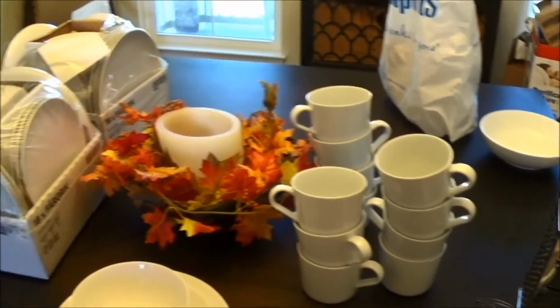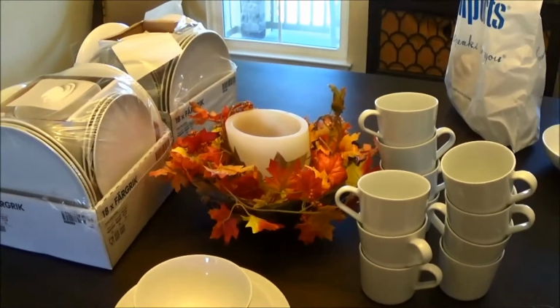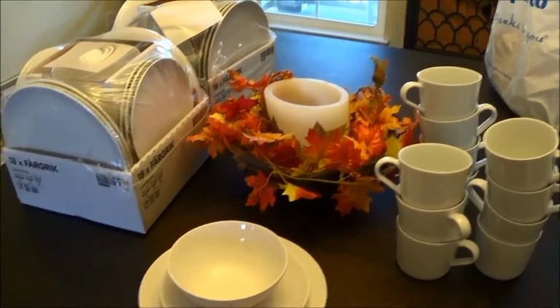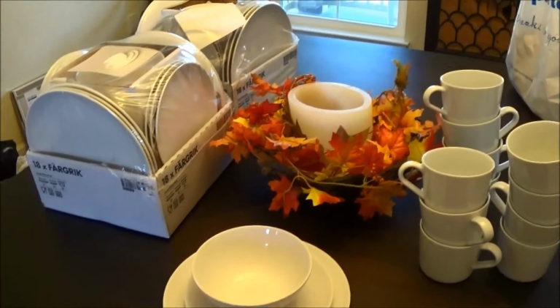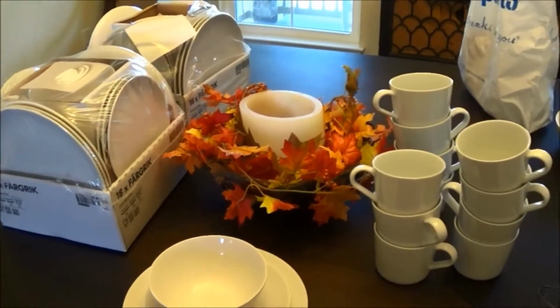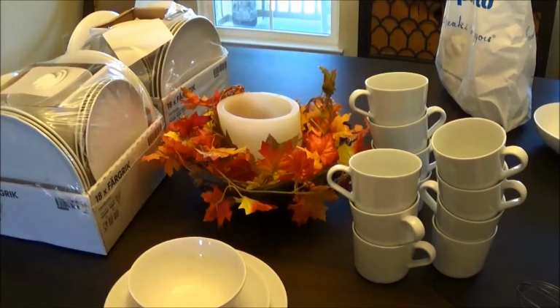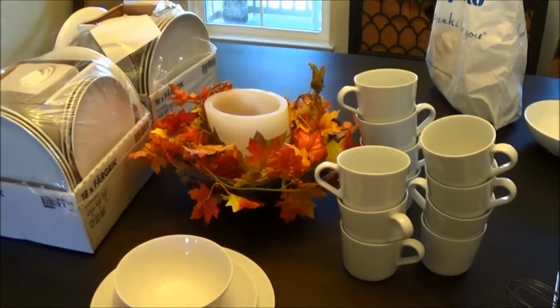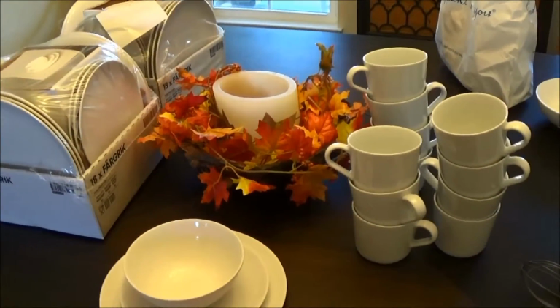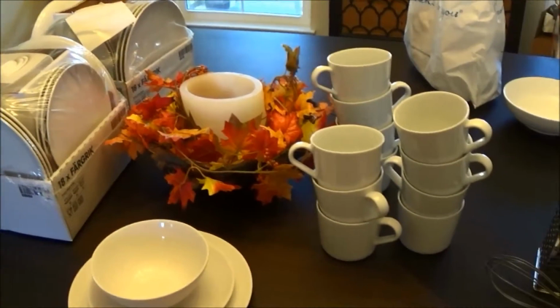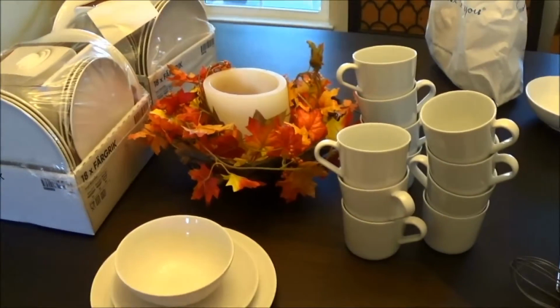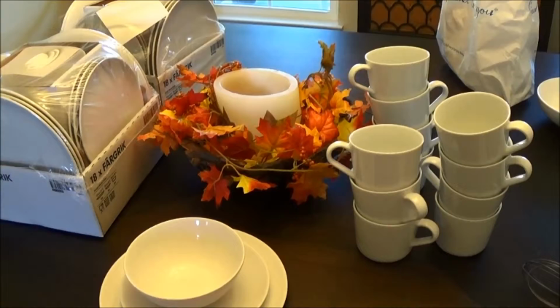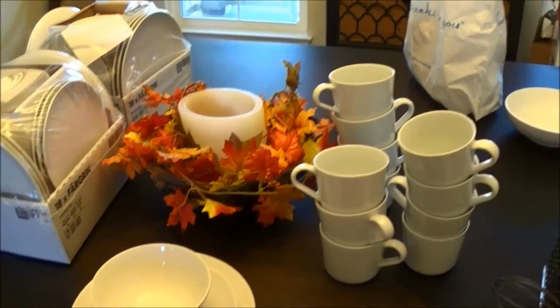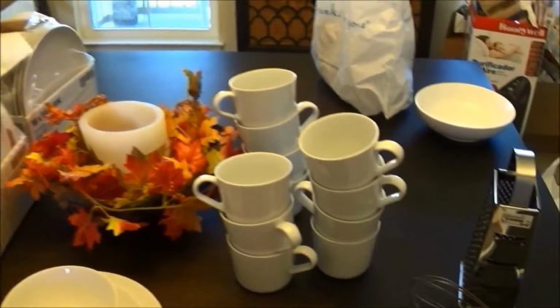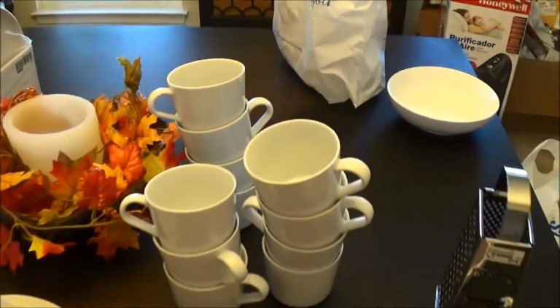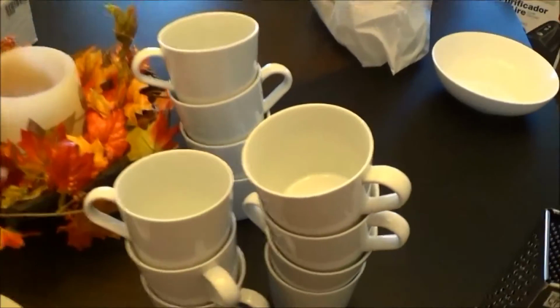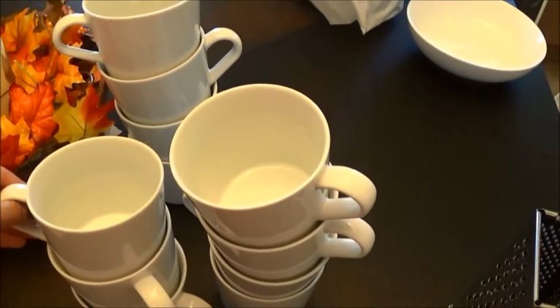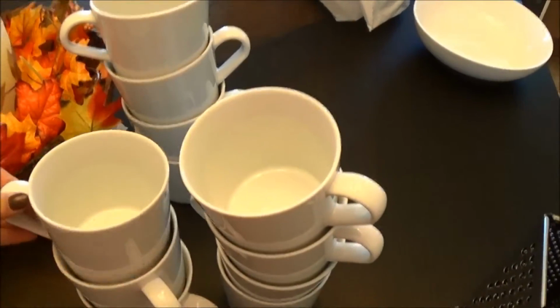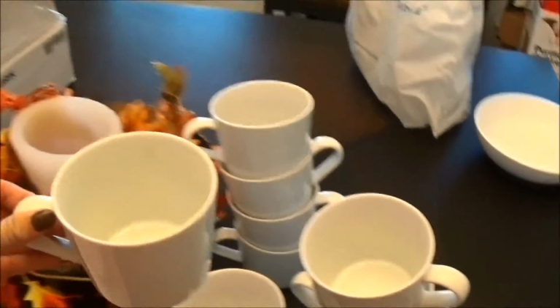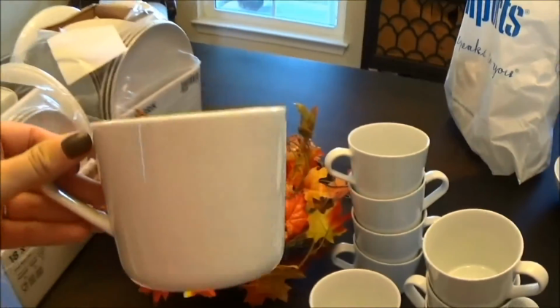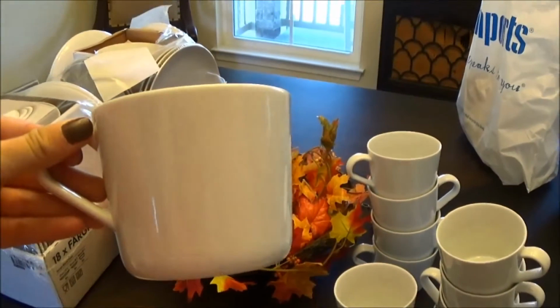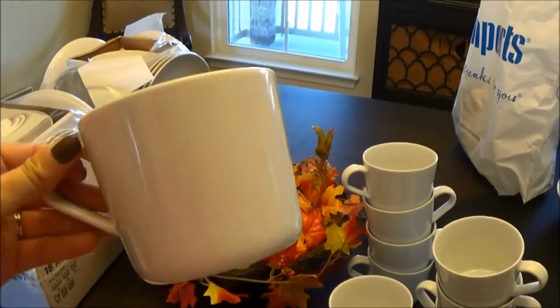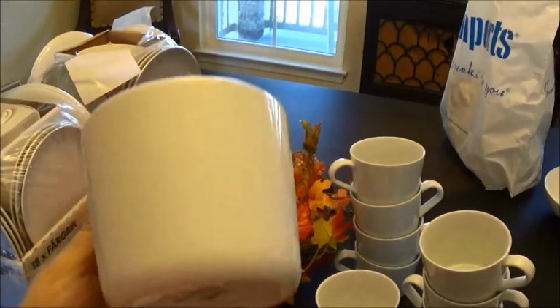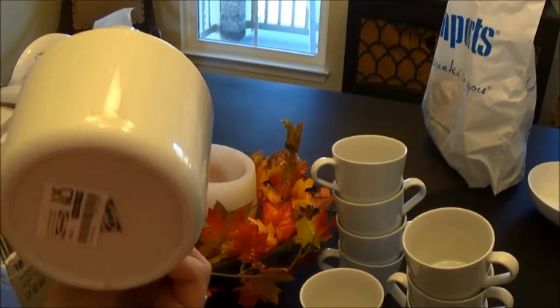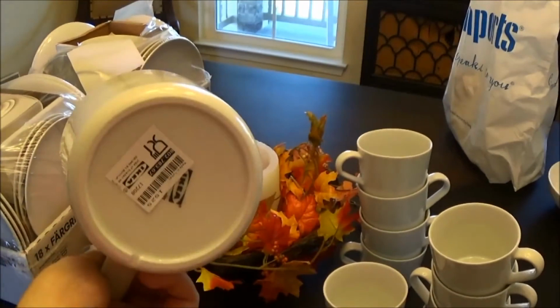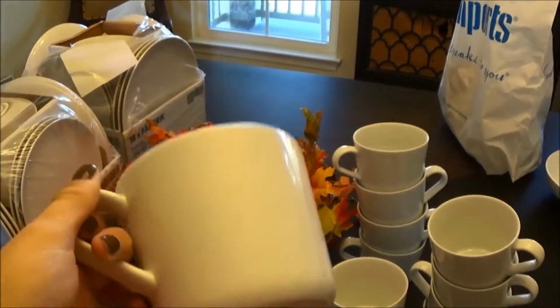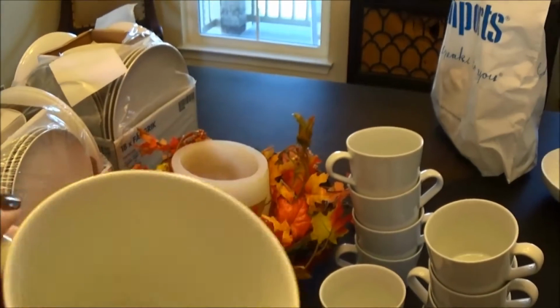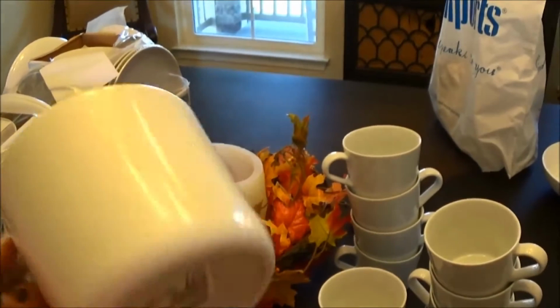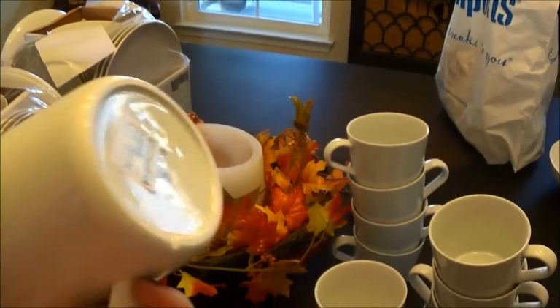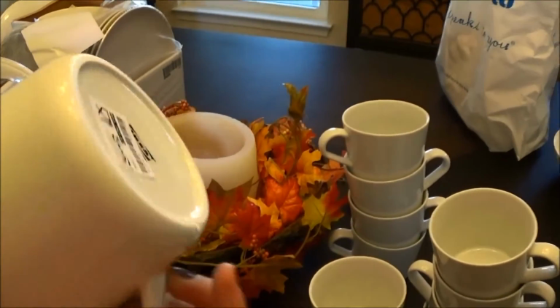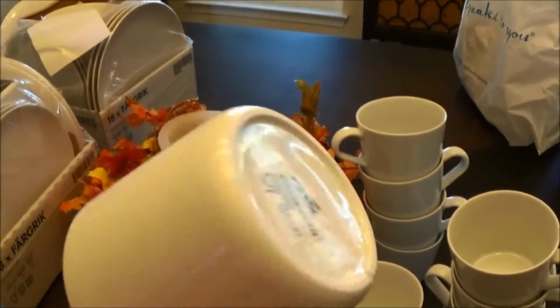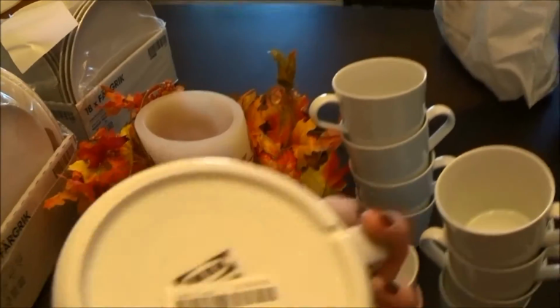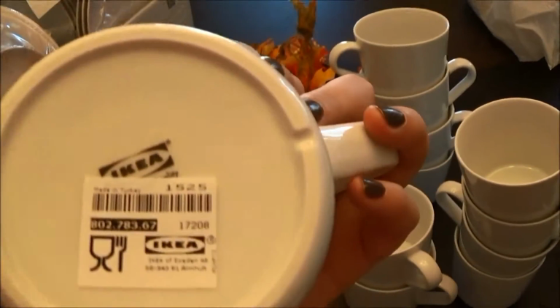Everything is service for twelve — so there's twelve of everything here. These are just like coffee mugs; I also eat soup and ice cream out of them a lot. This is the 365 collection, and the mugs are $4.99 each.